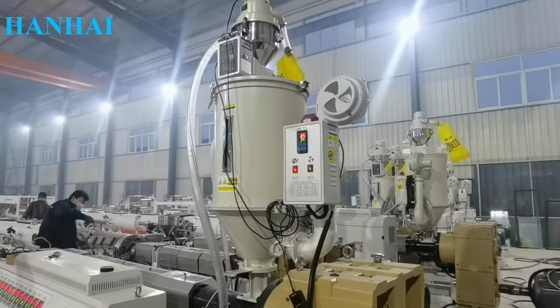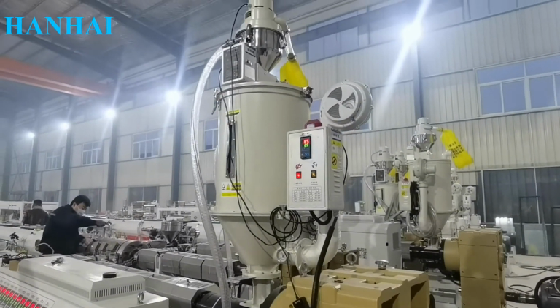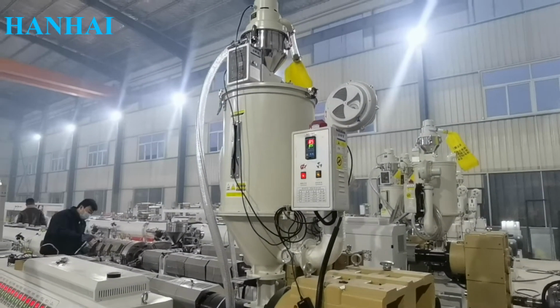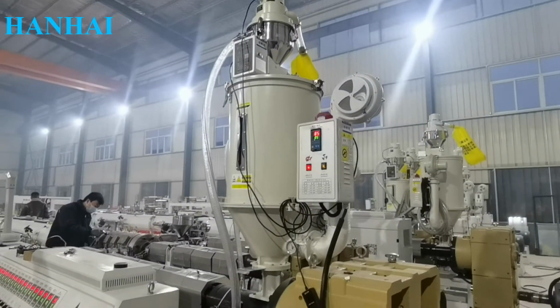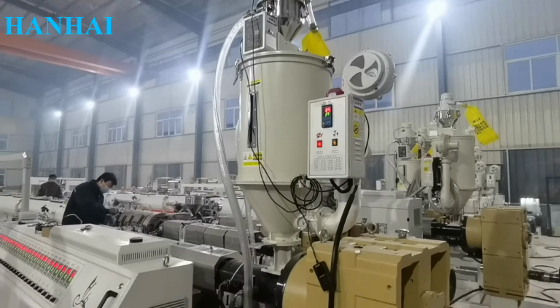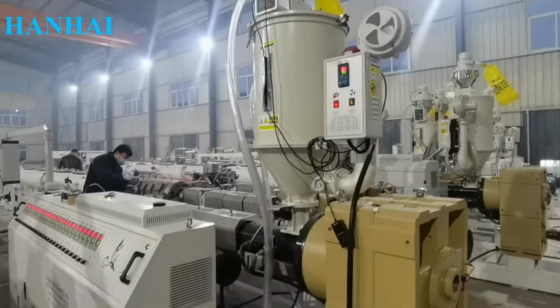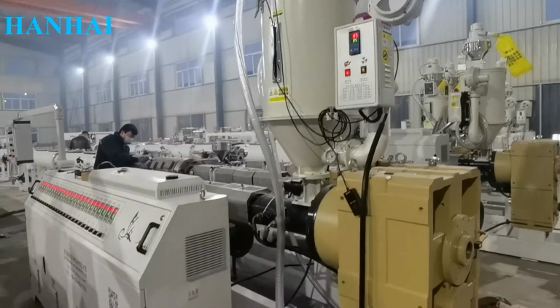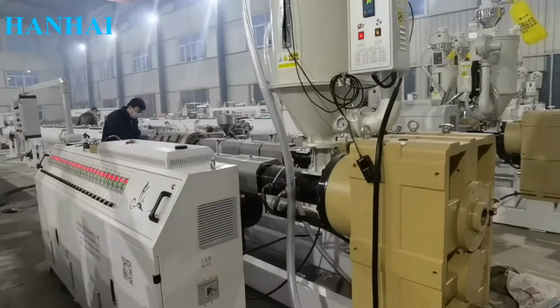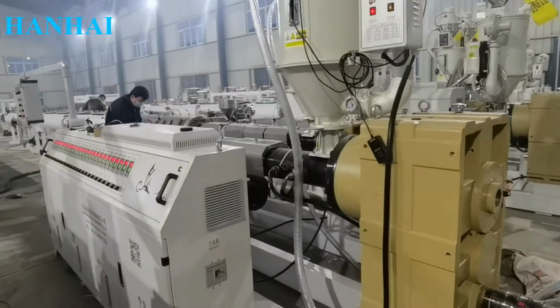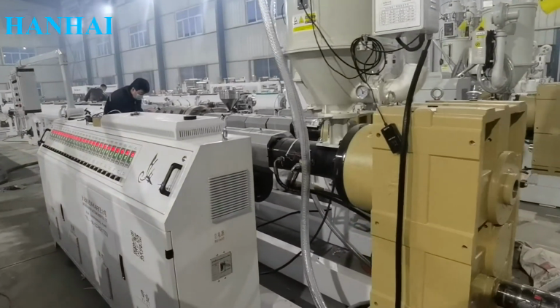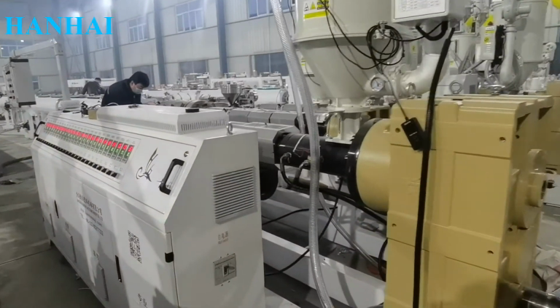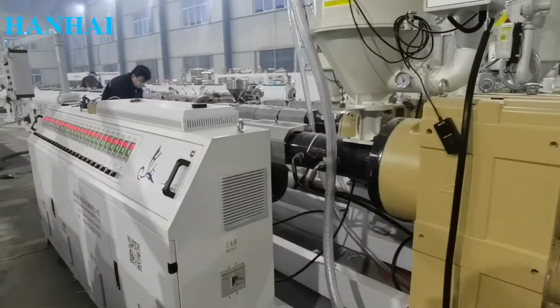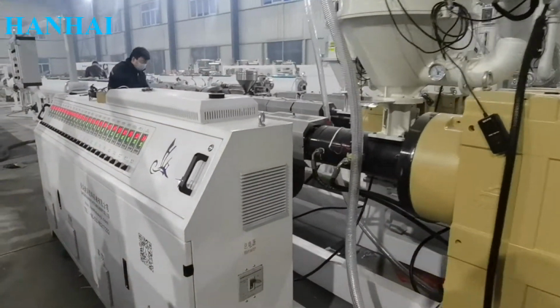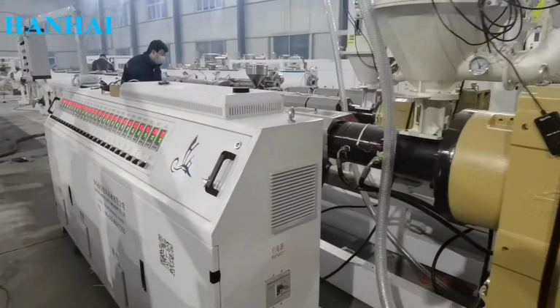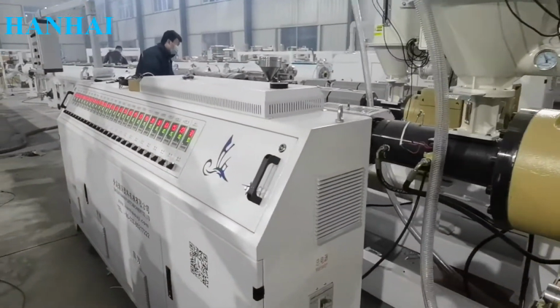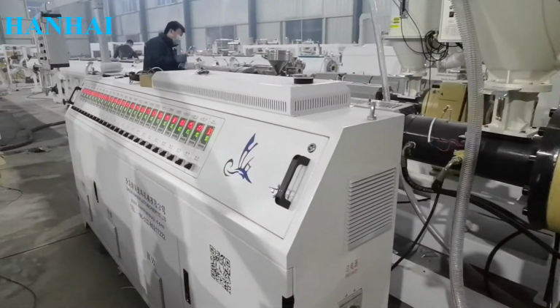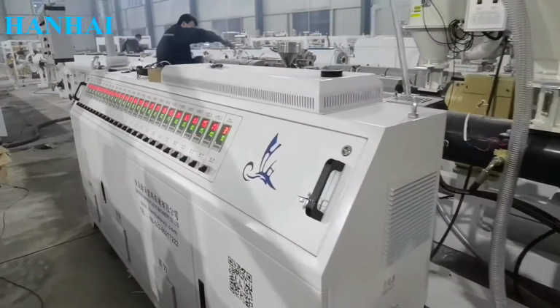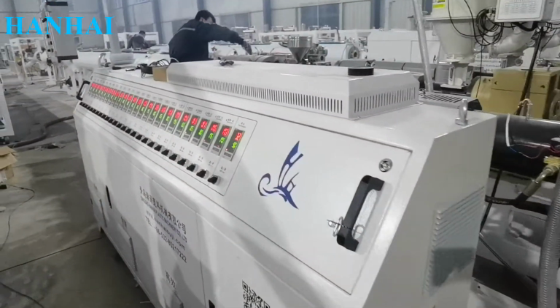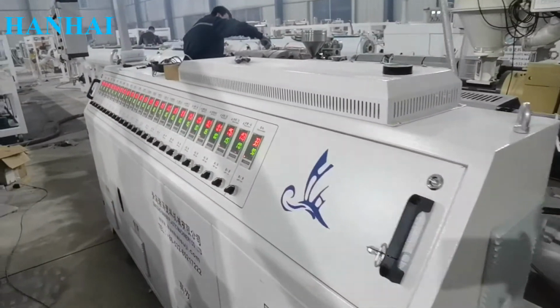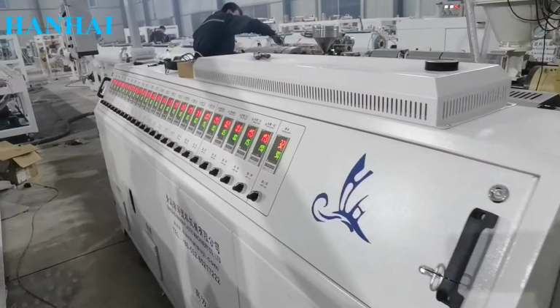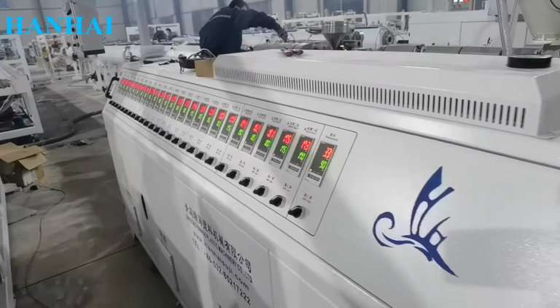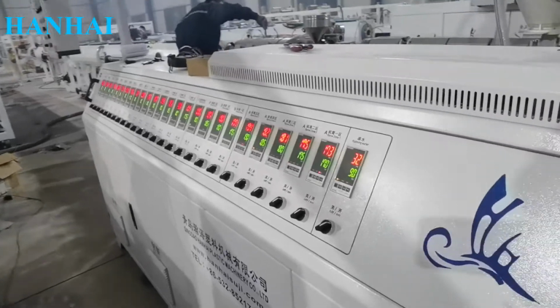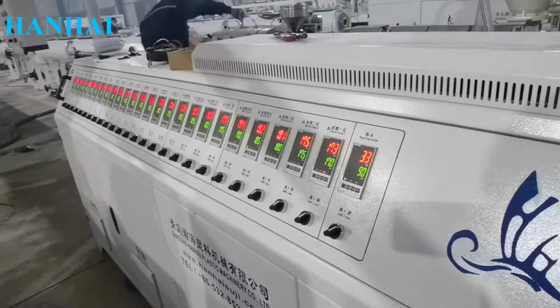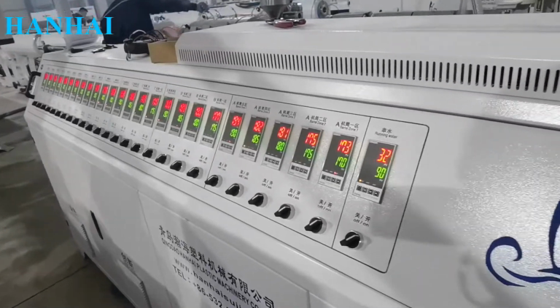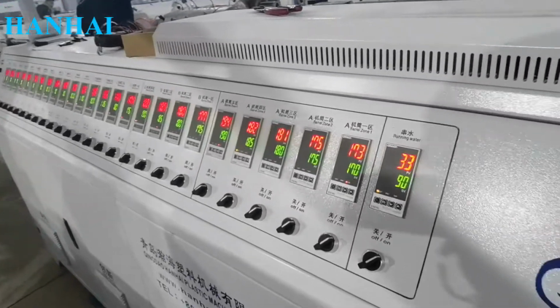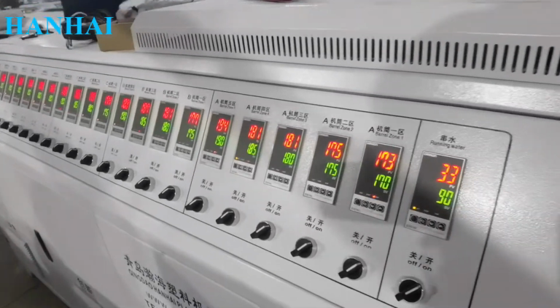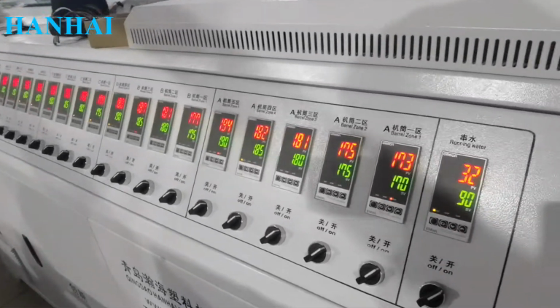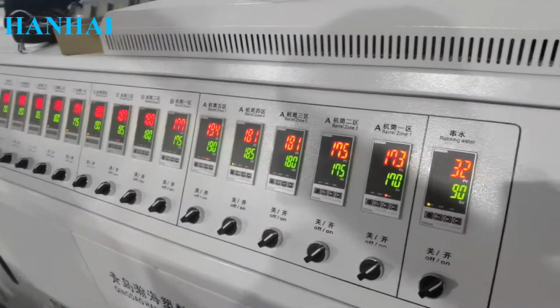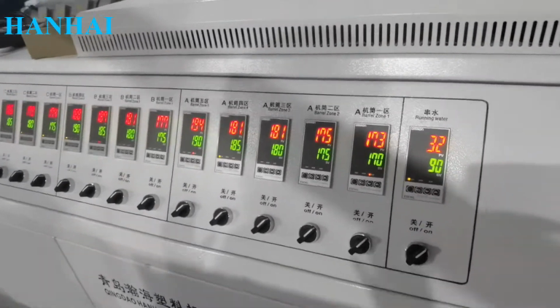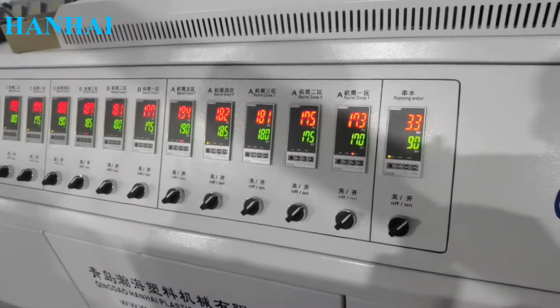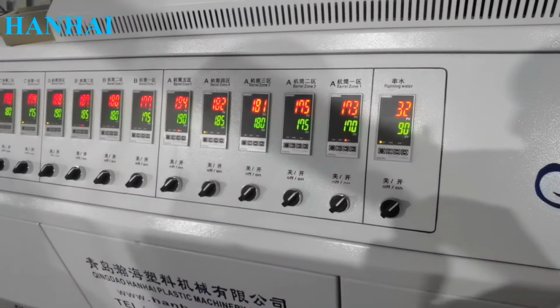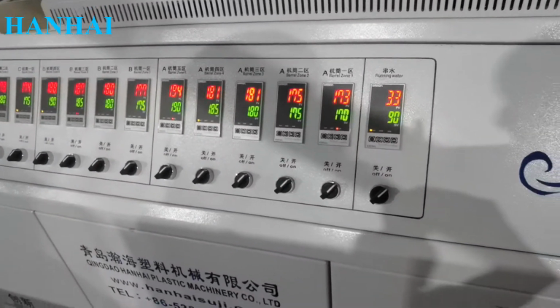This is the raw material tank connected with a vacuum loading system. Here is the control cabinet. You can set up temperatures and other parameters when the machine arrives at your factory.